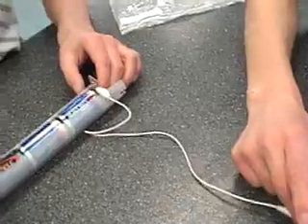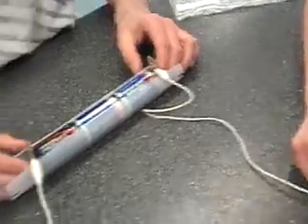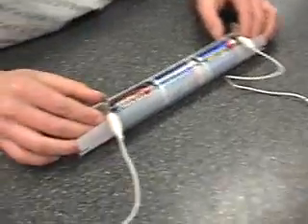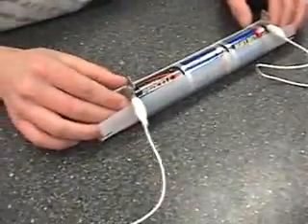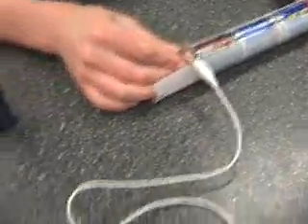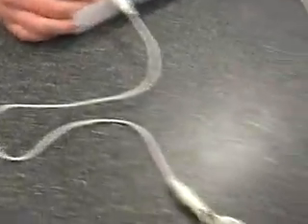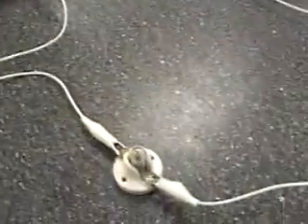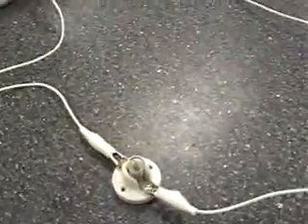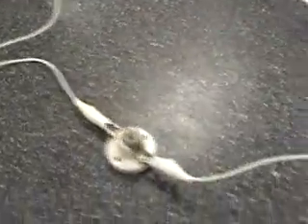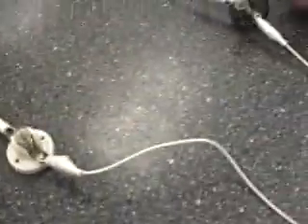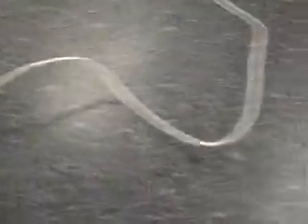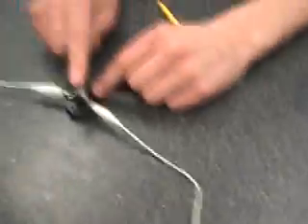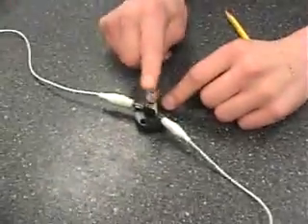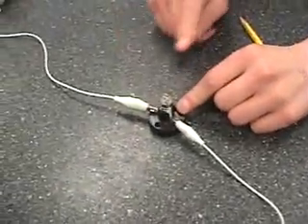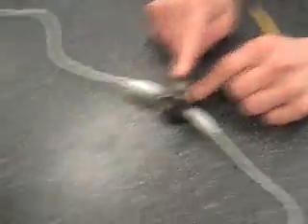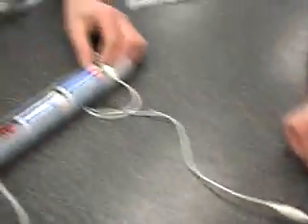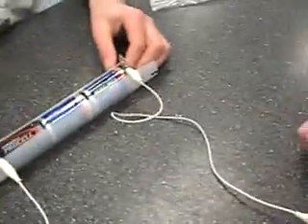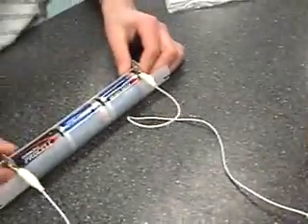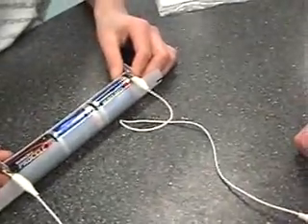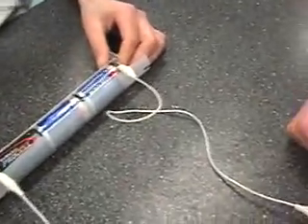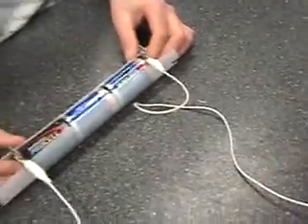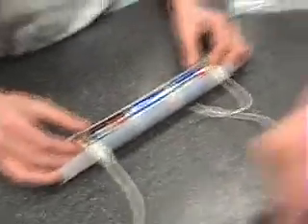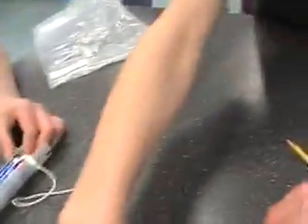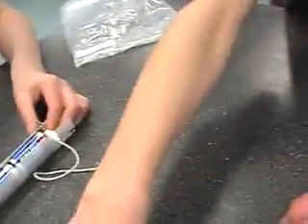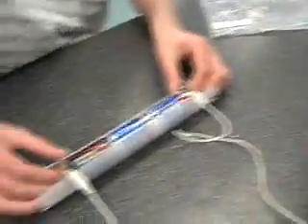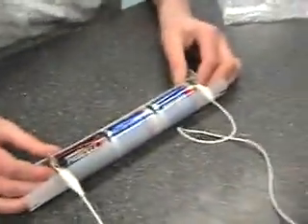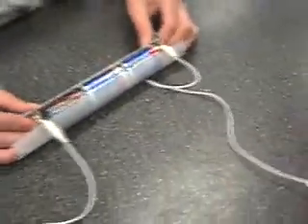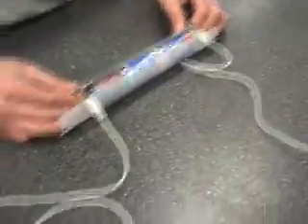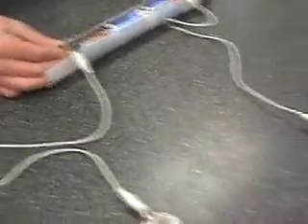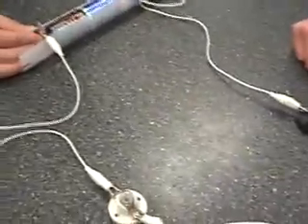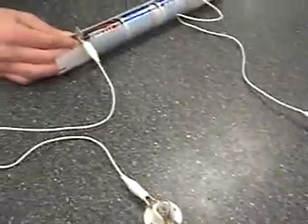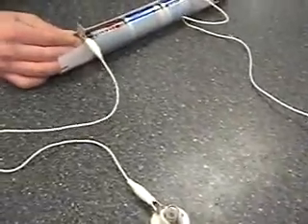Then we'll attach that light bulb to the positive conductor plate. The energy will travel from negative through to the bulb, through that bulb, to the other bulb, and to the positive conductor plate. Now, this is an example of series.